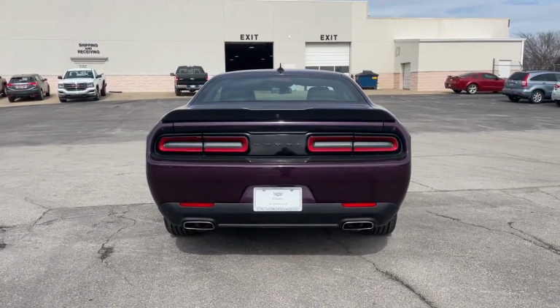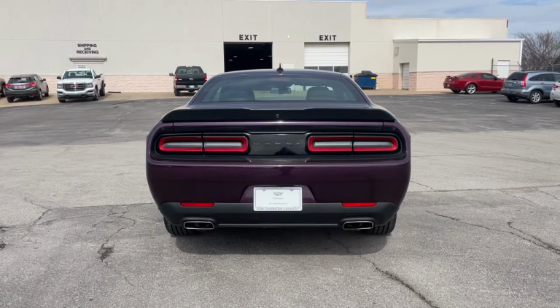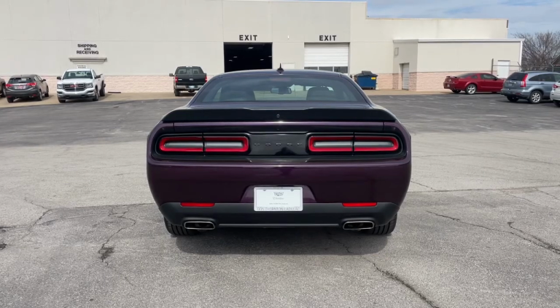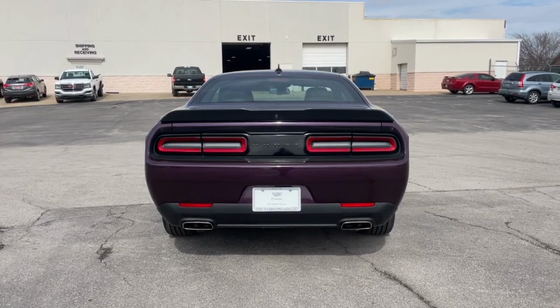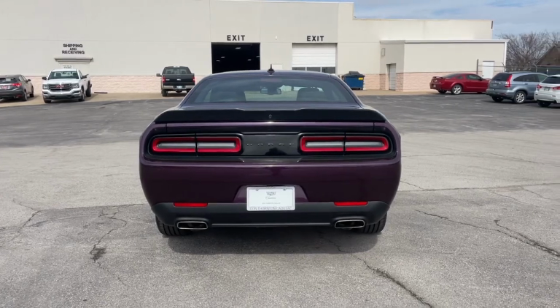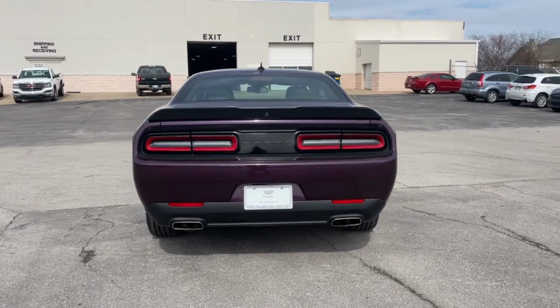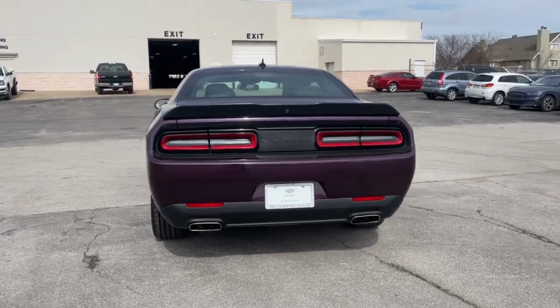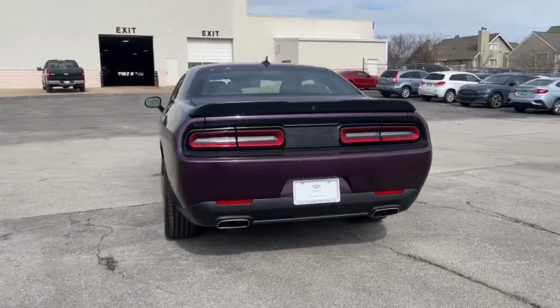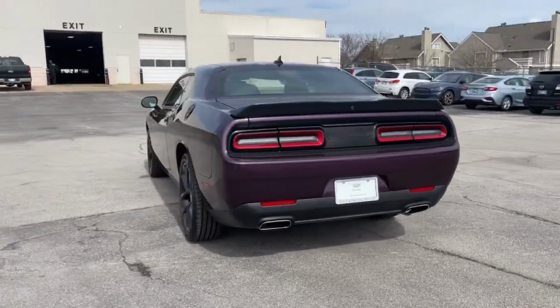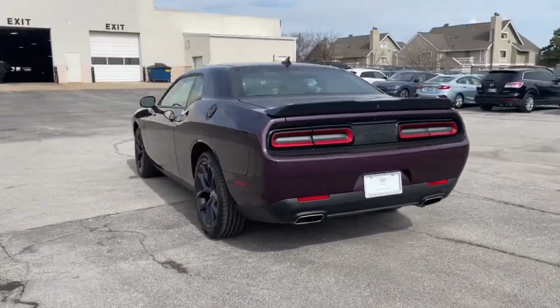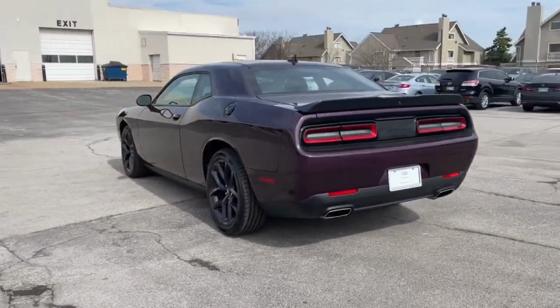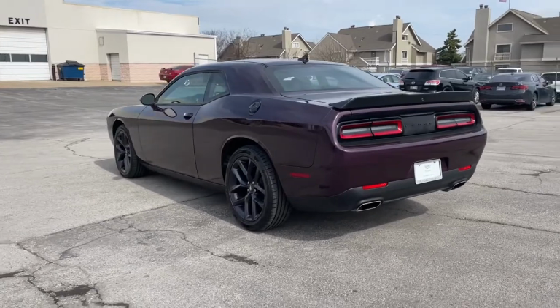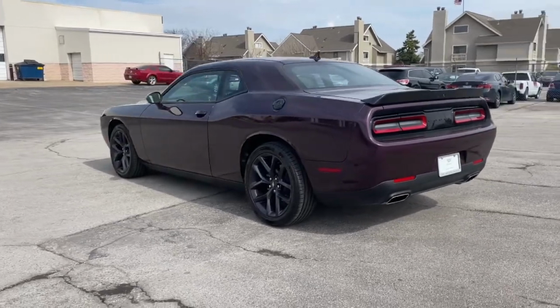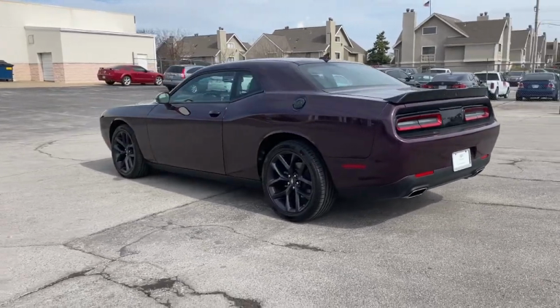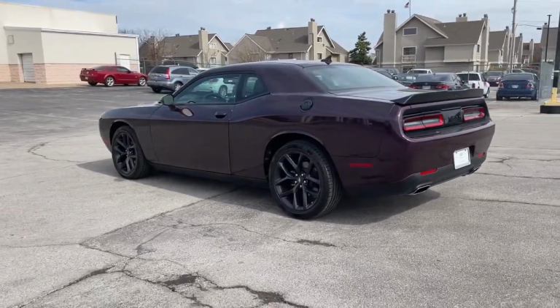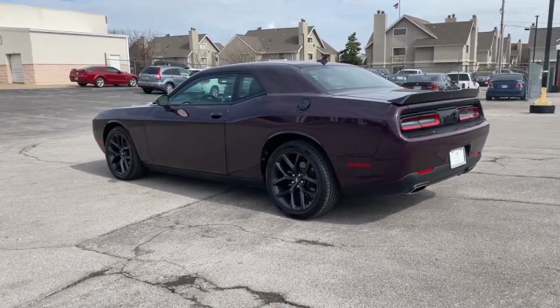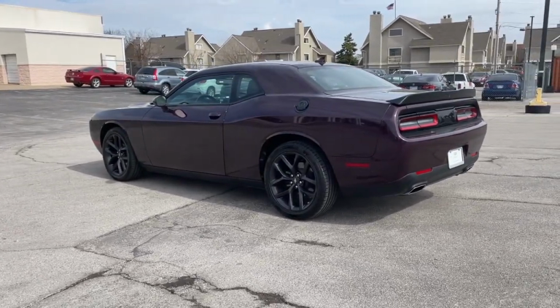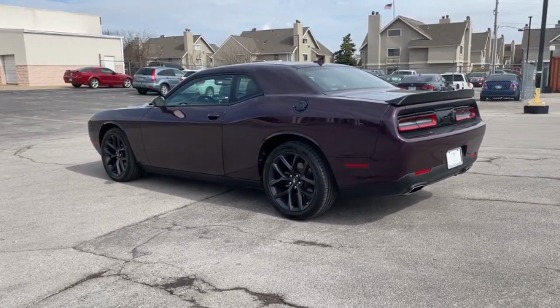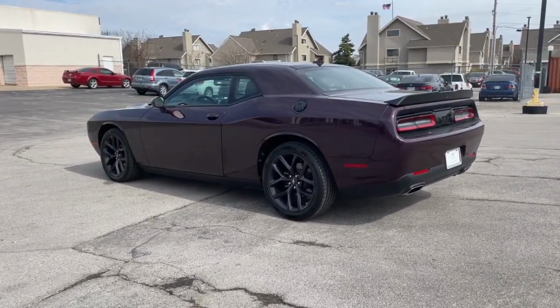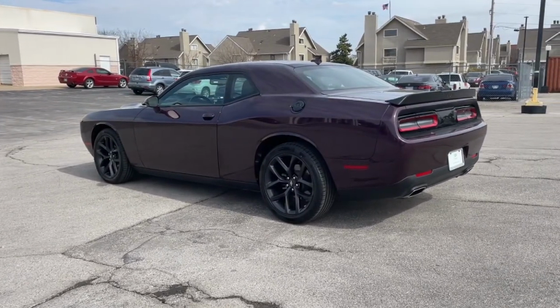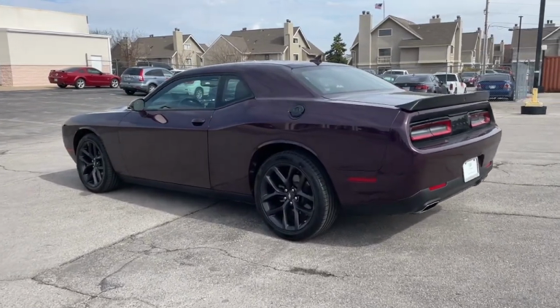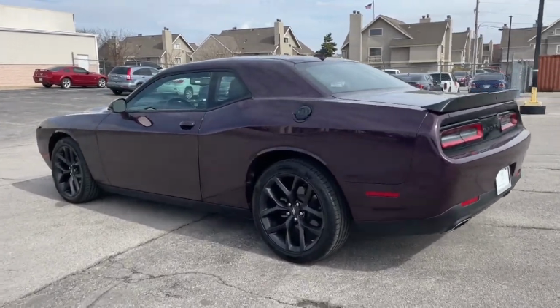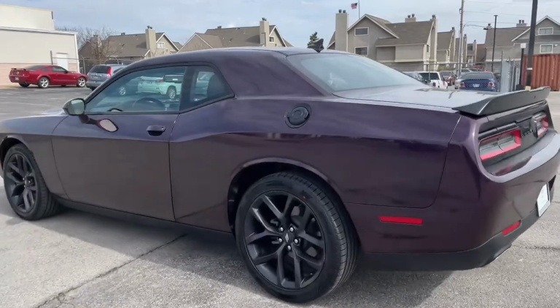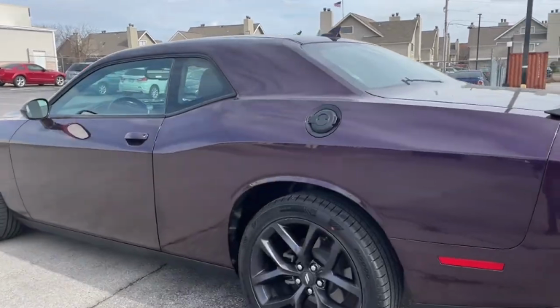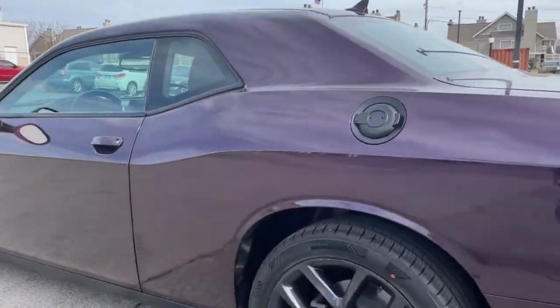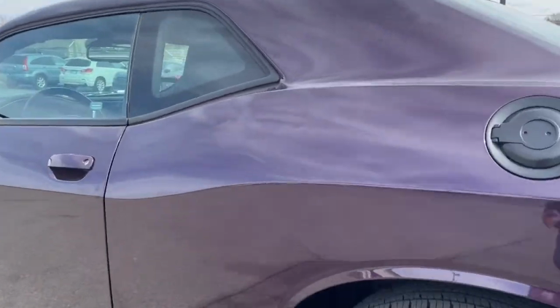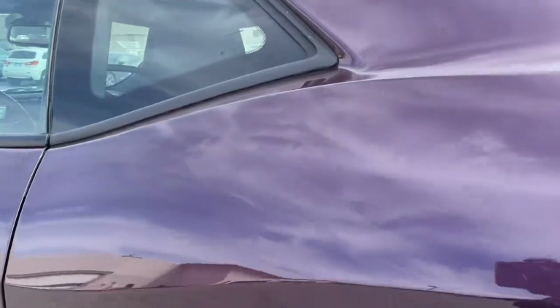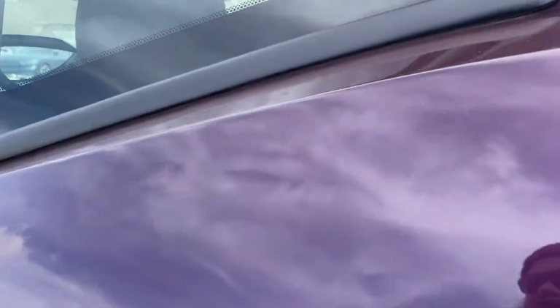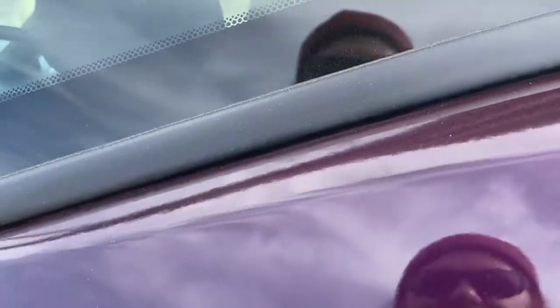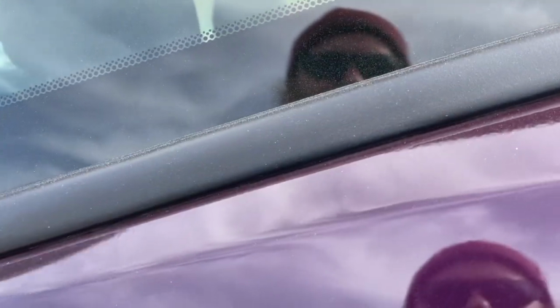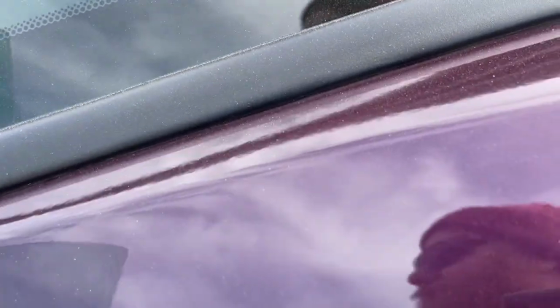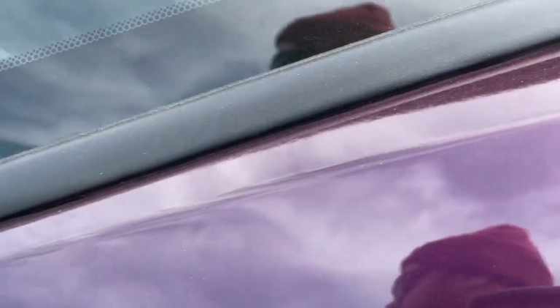These are just some of the great options this vehicle comes with: navigation system, keyless entry, backup camera, electronic stability control, trip computer, power windows, bucket seats, four-wheel disc brakes, and power steering.